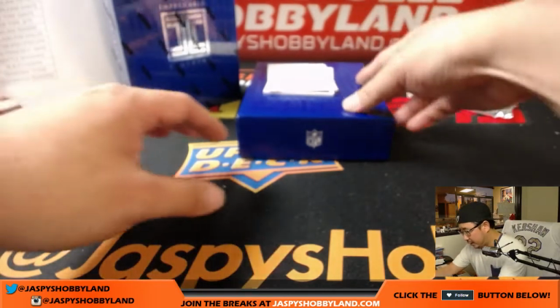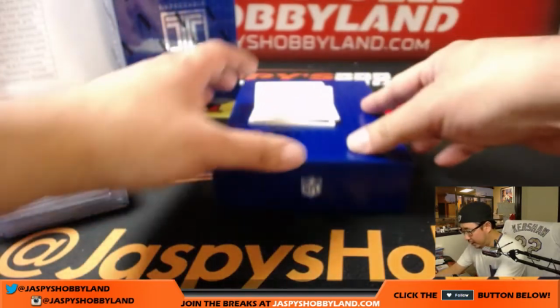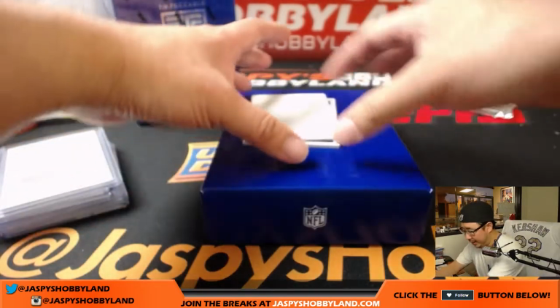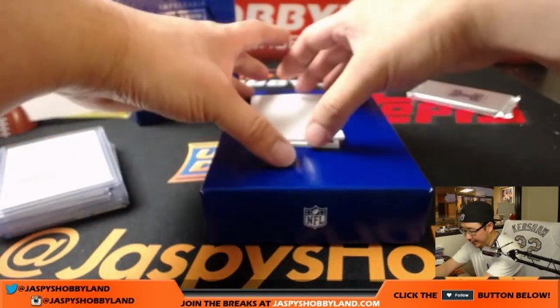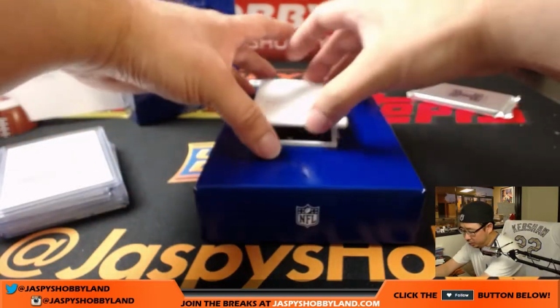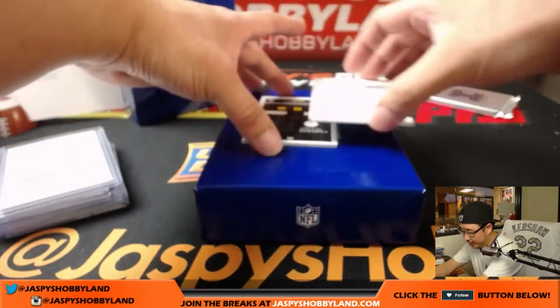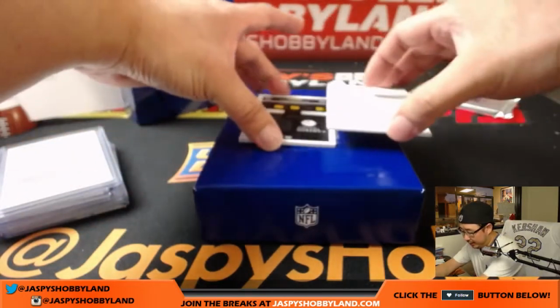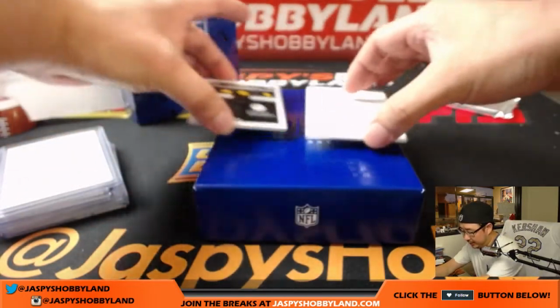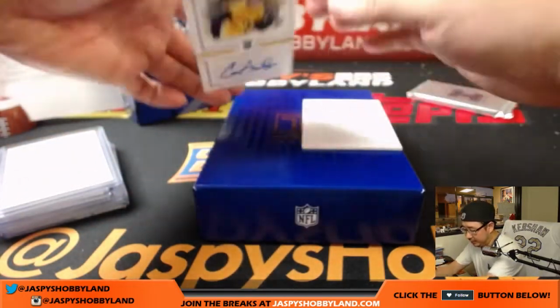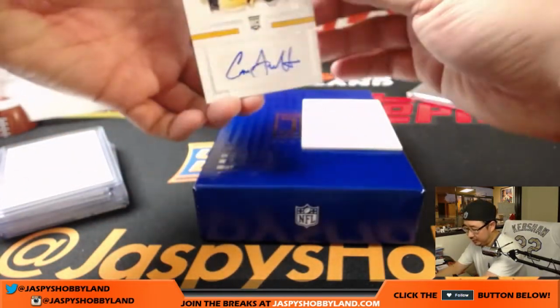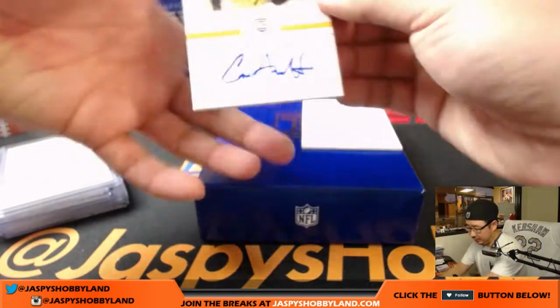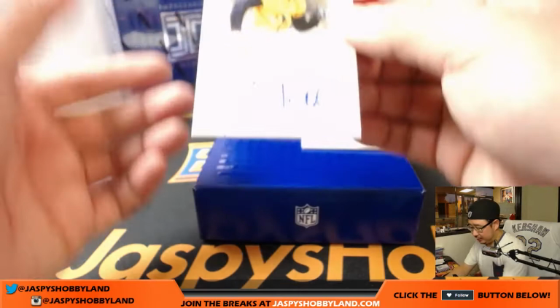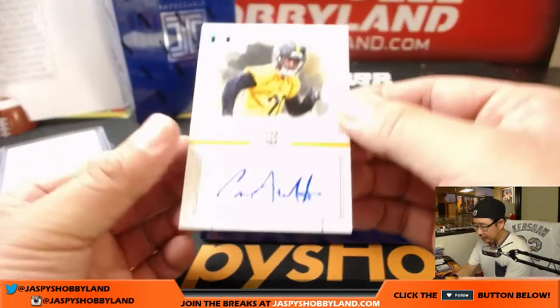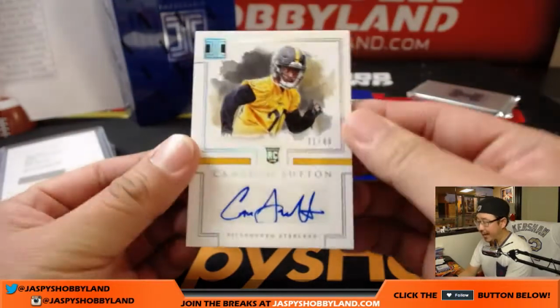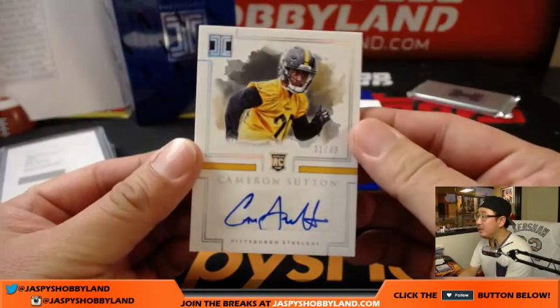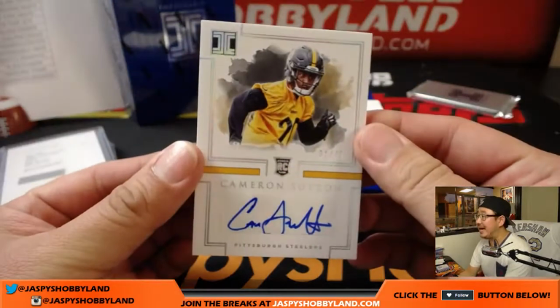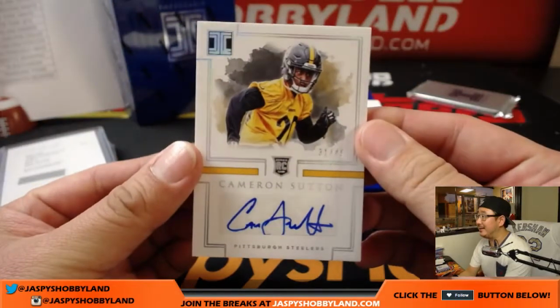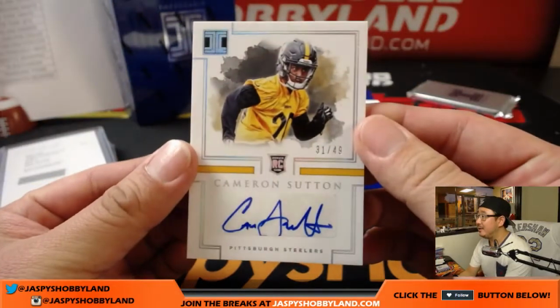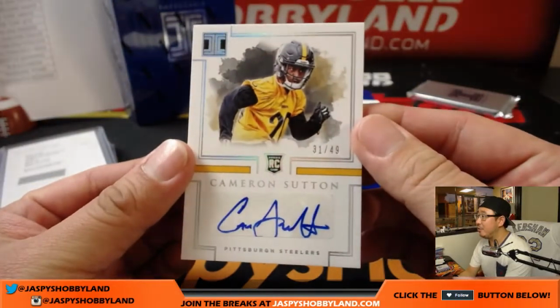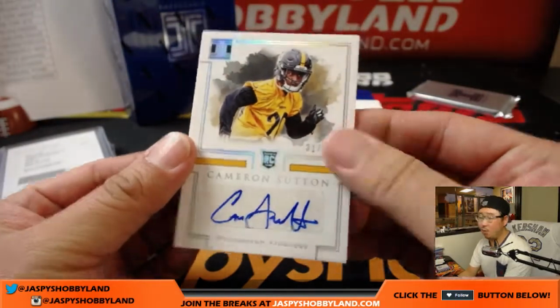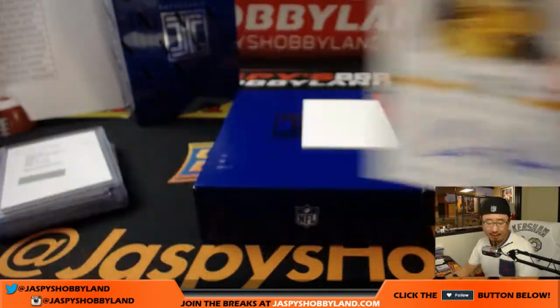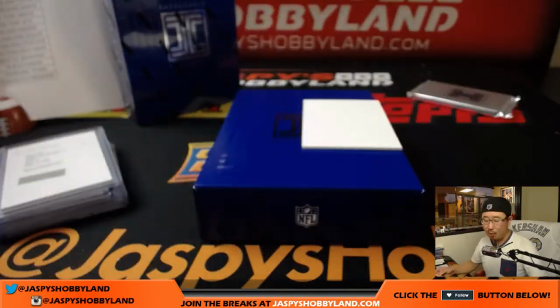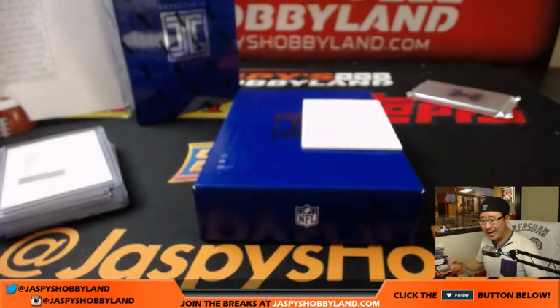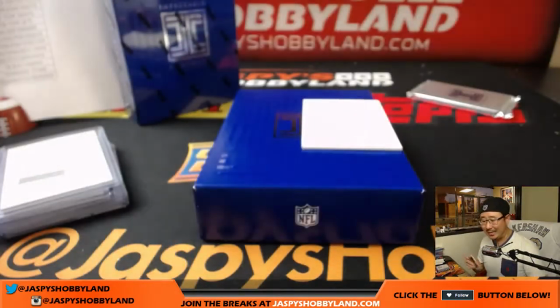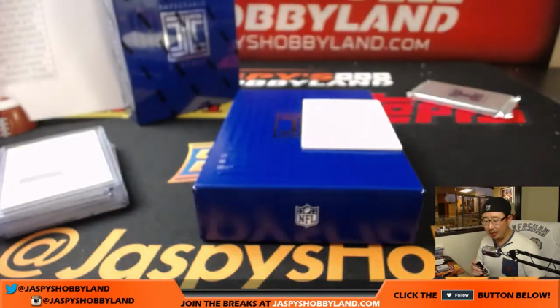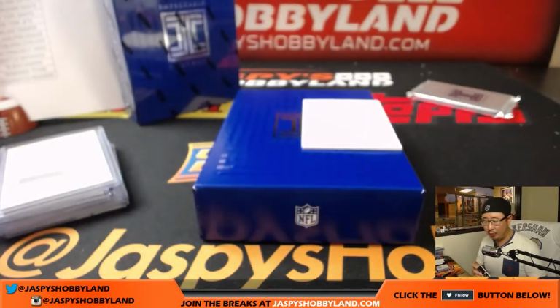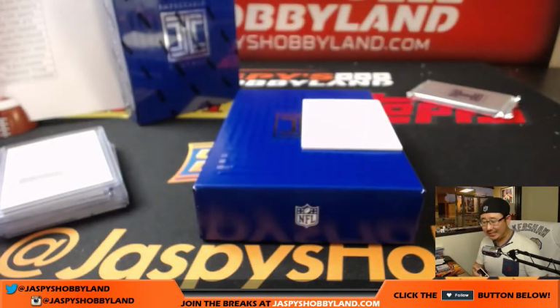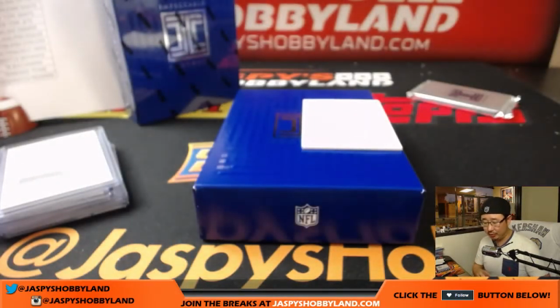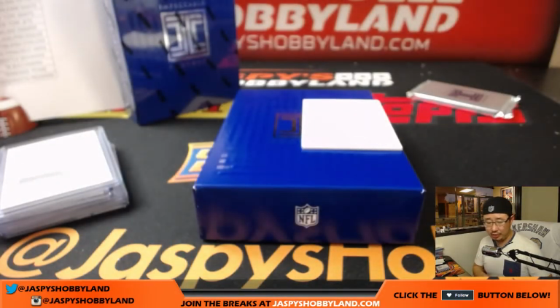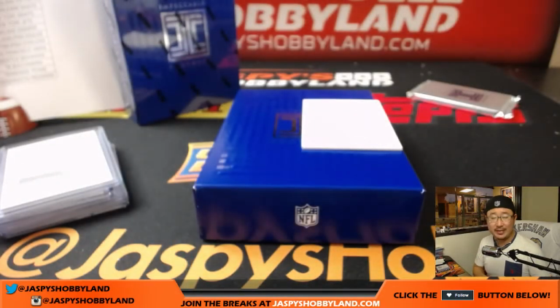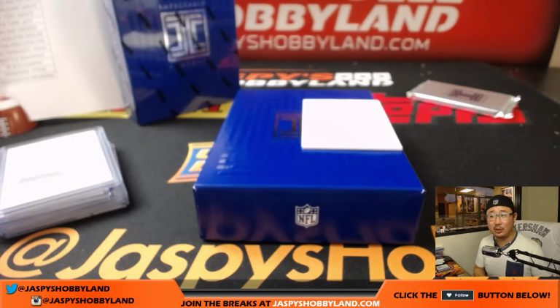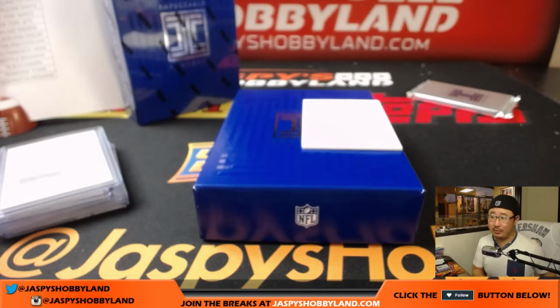And the last one here is Cameron Sutton, 31 out of 49 — nice autograph for the Steelers. Jeremy Tillman with that.